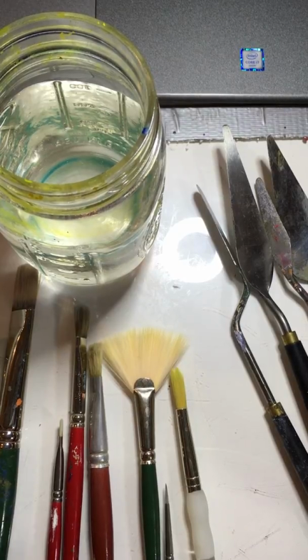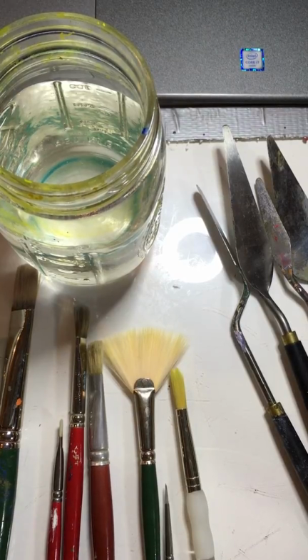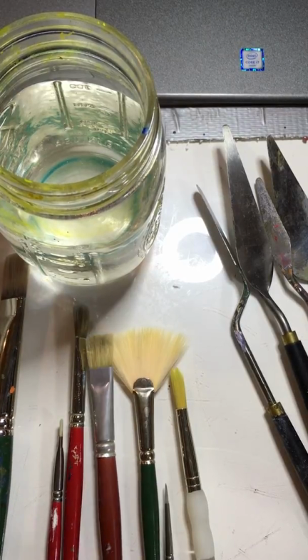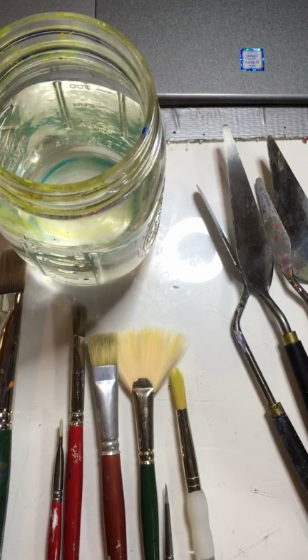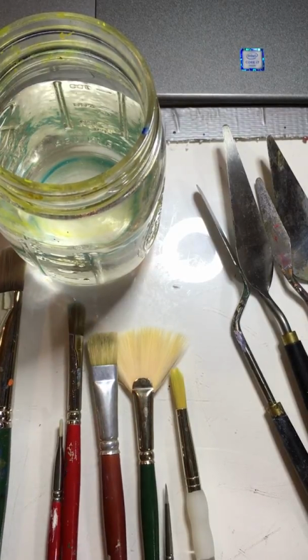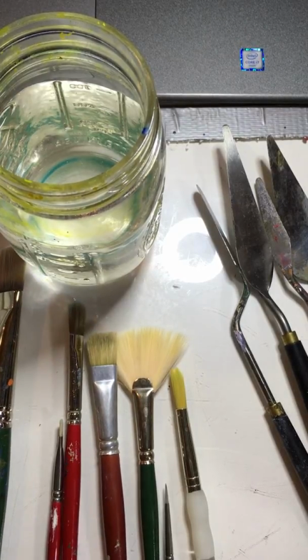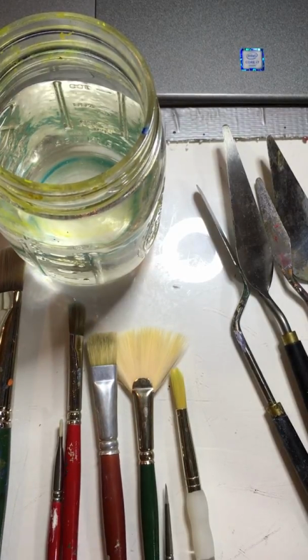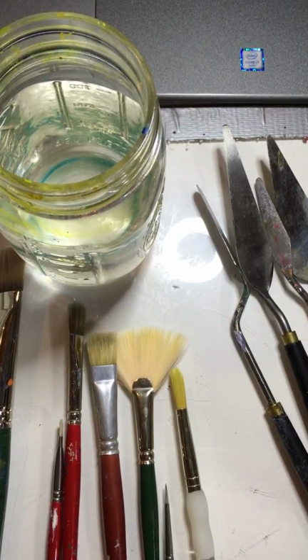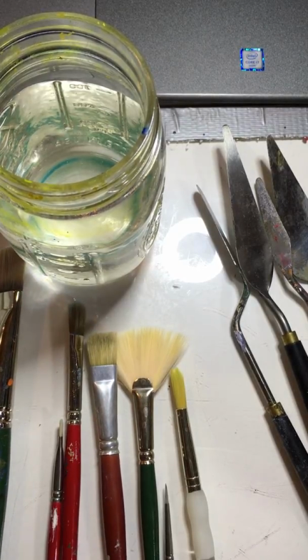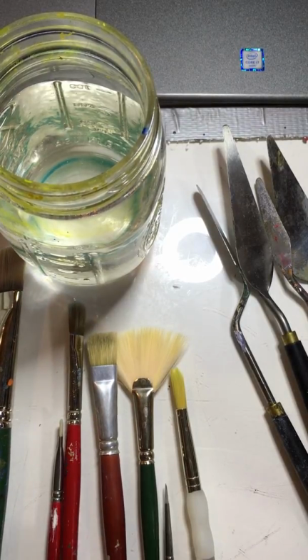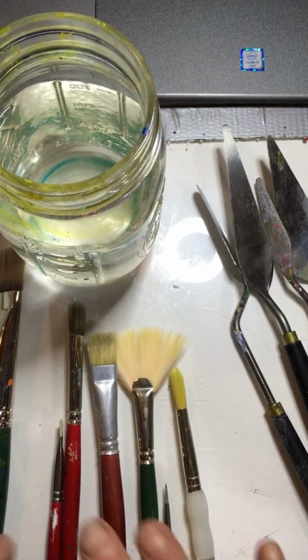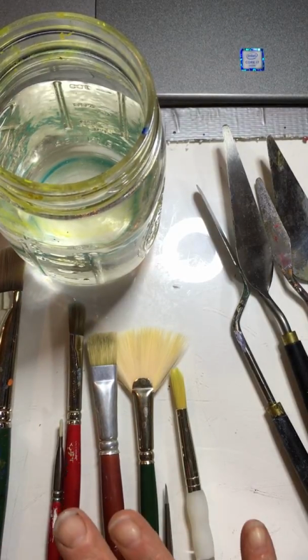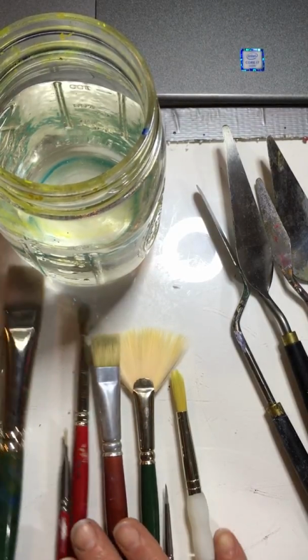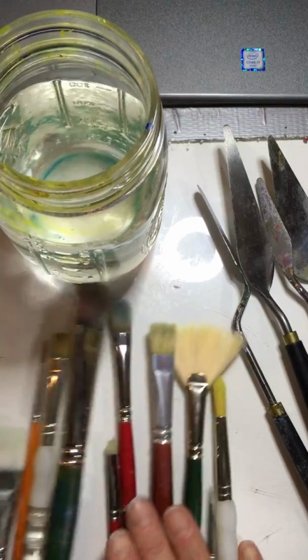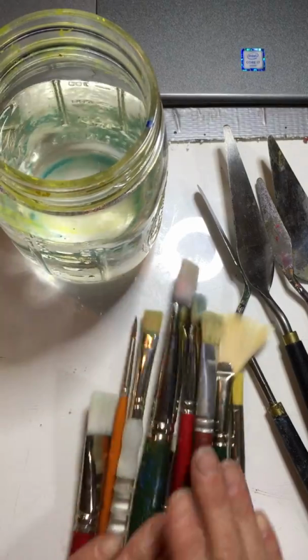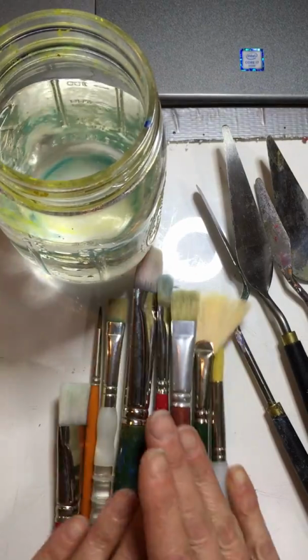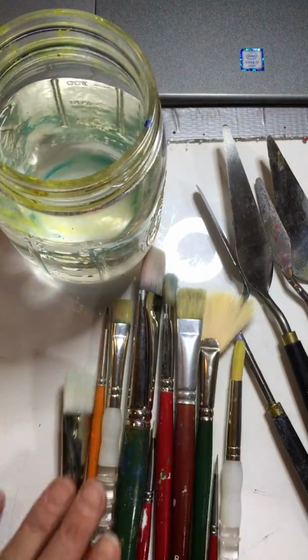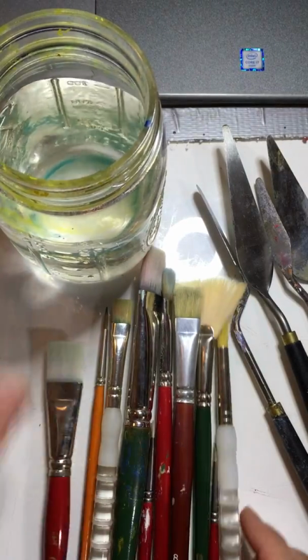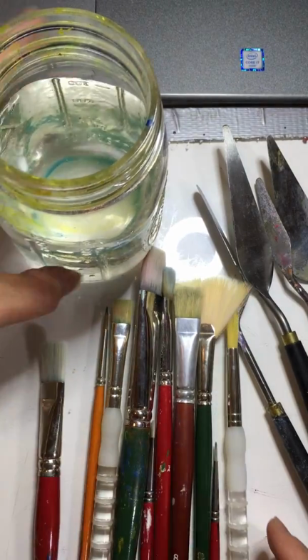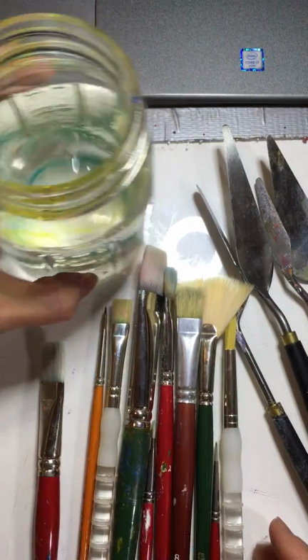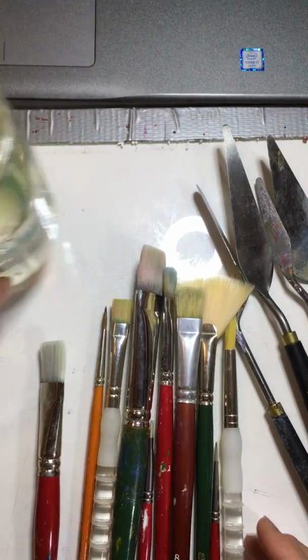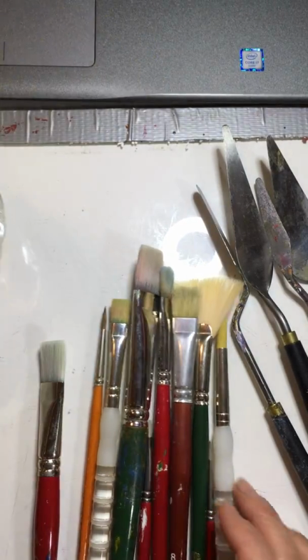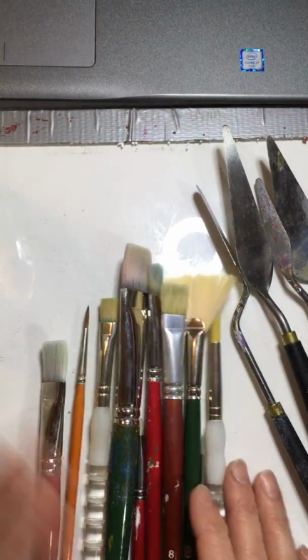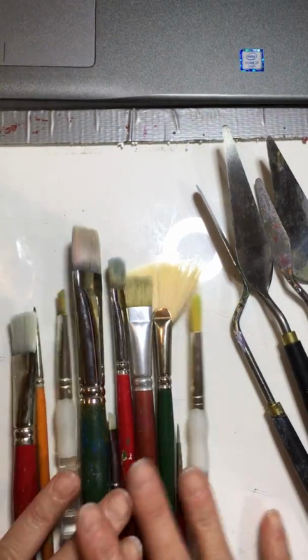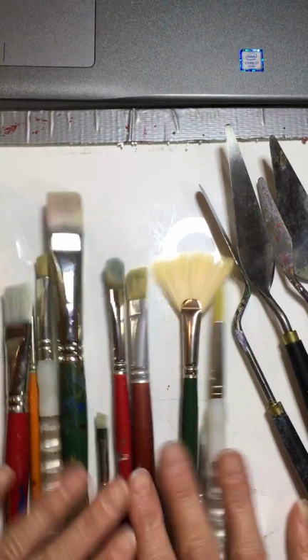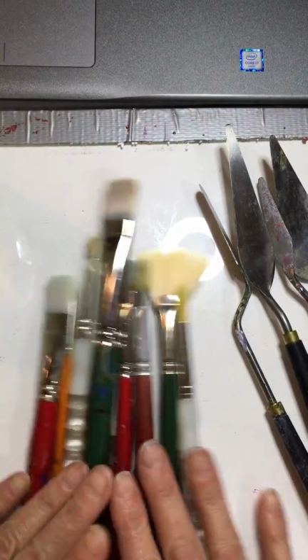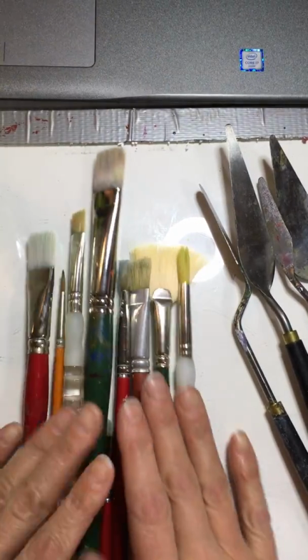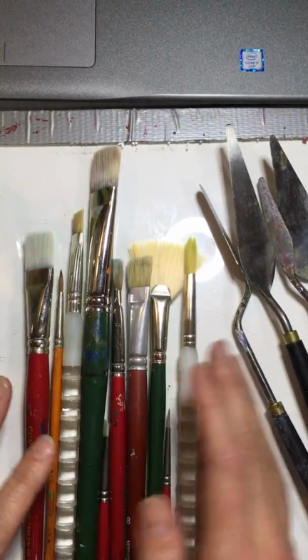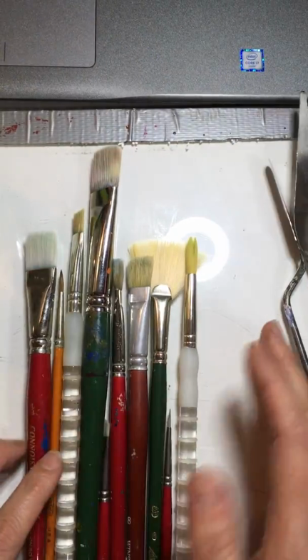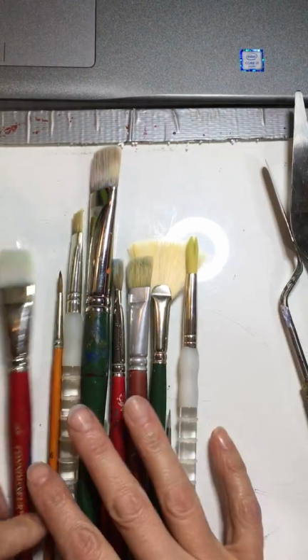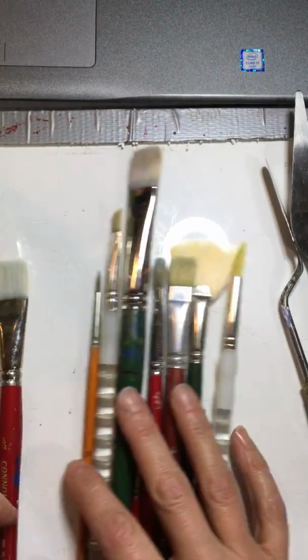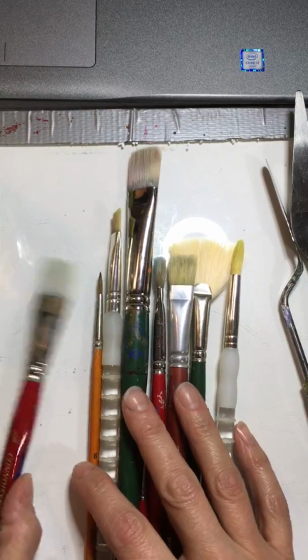Really quick, we're going to look at brushes and brush care. I have before me a whole variety of brushes. Let me just kind of go through them really fast.